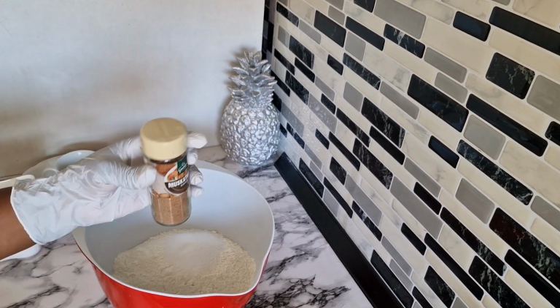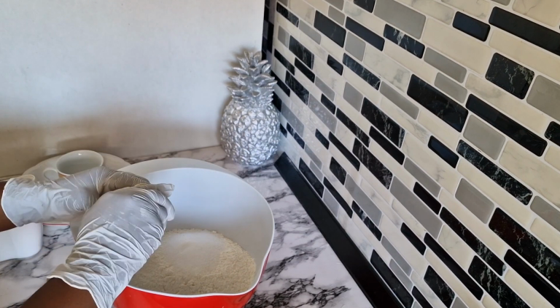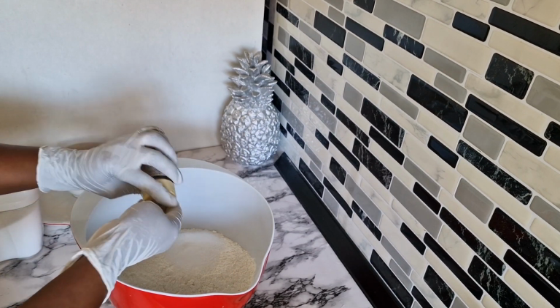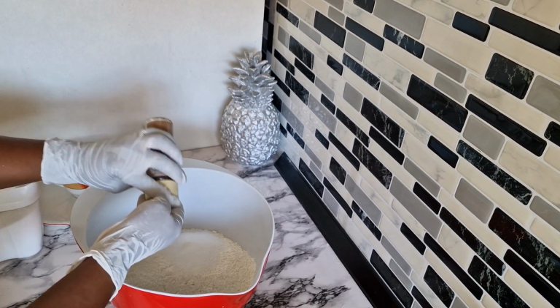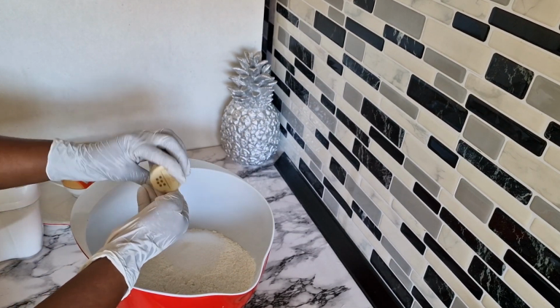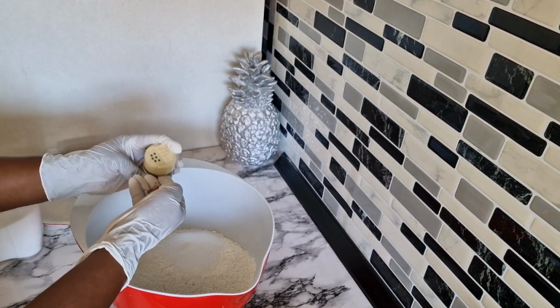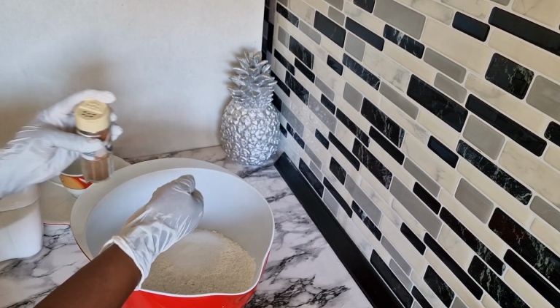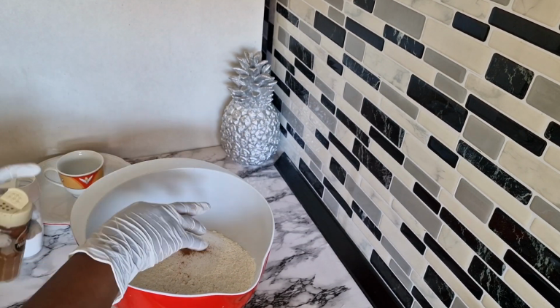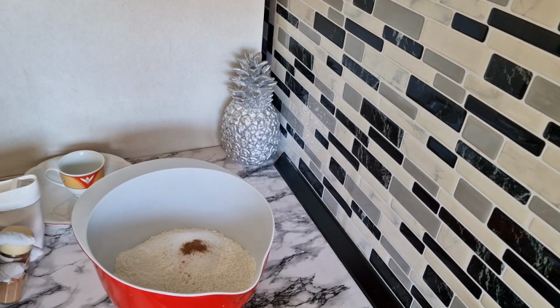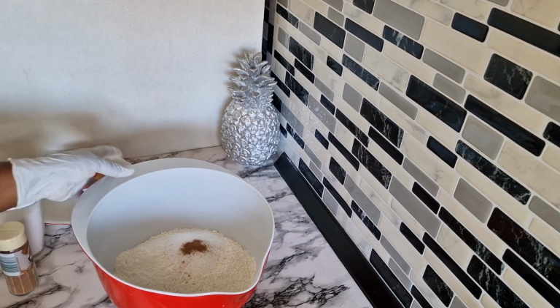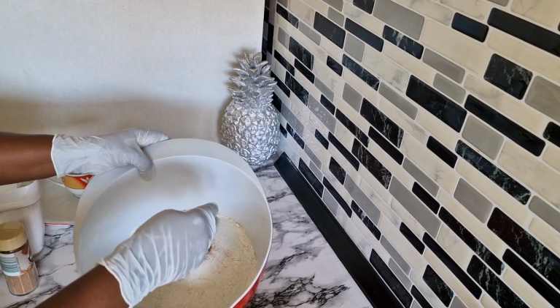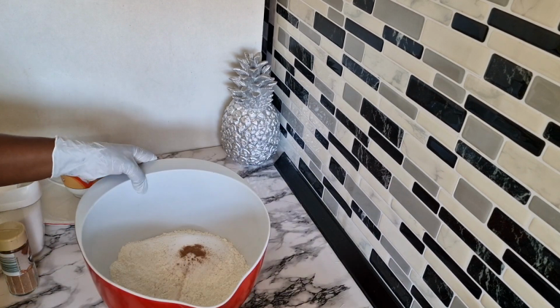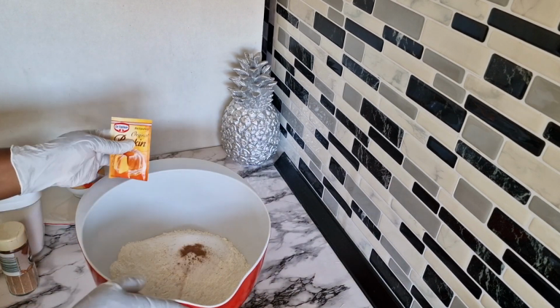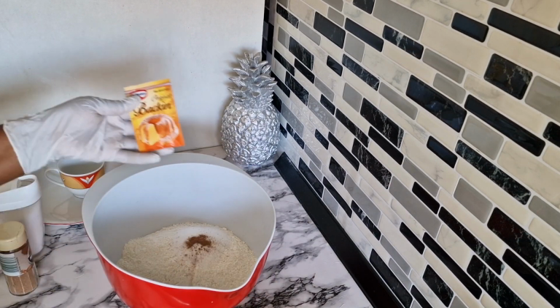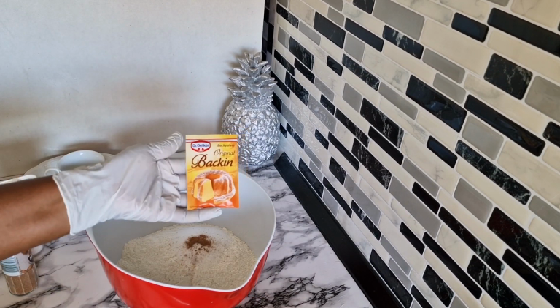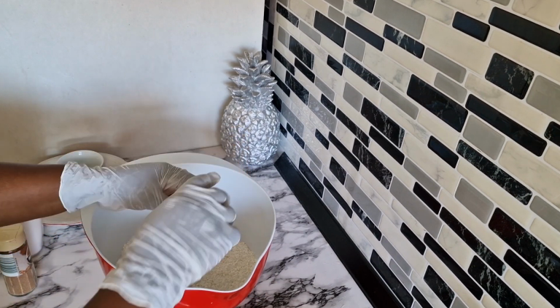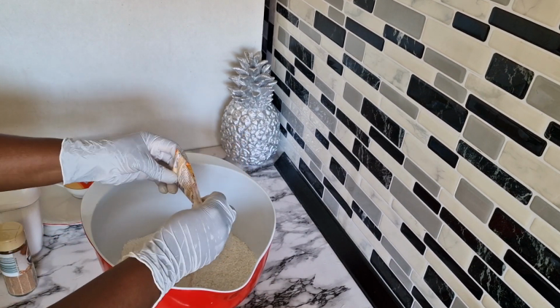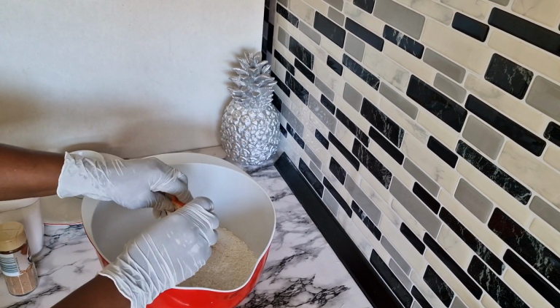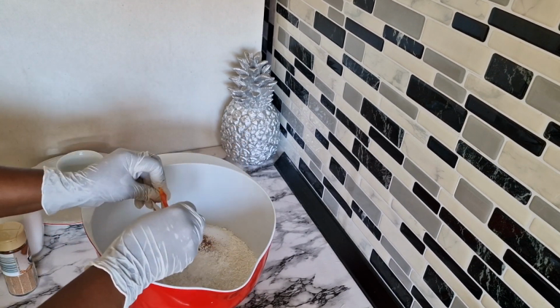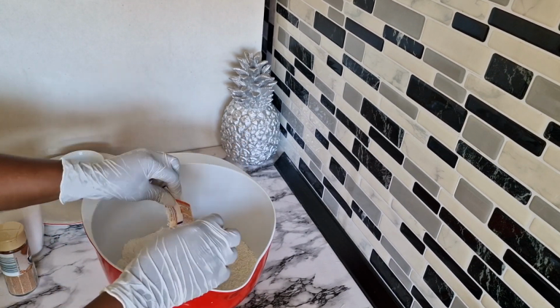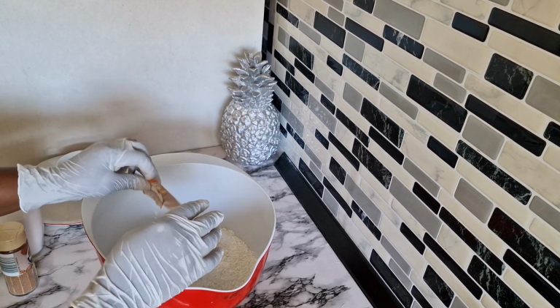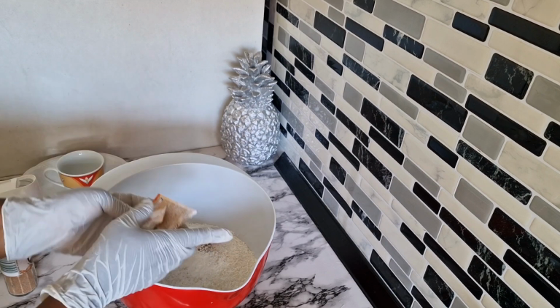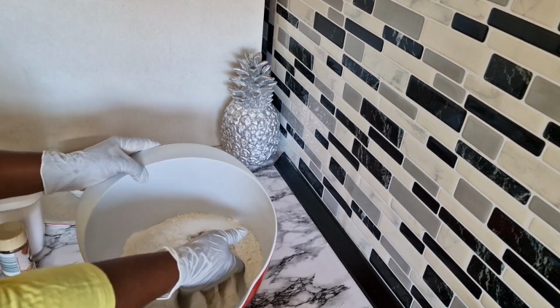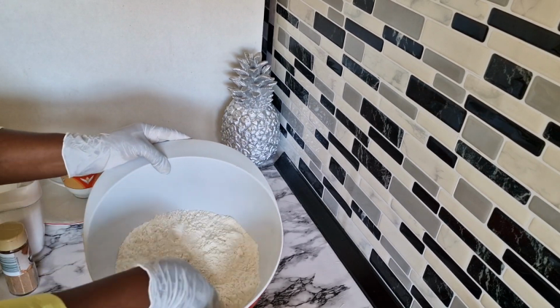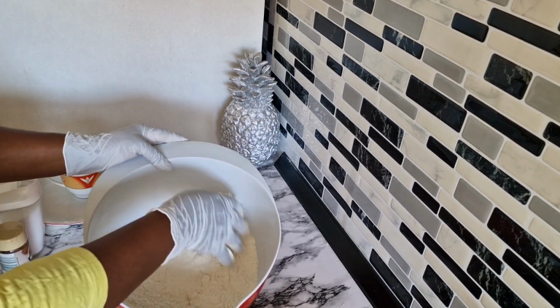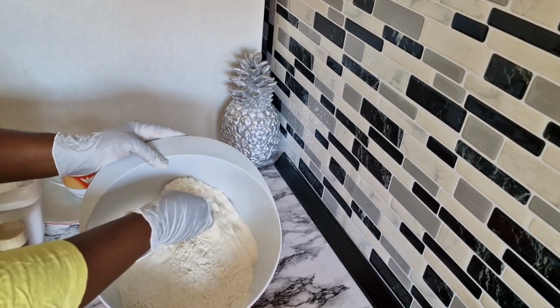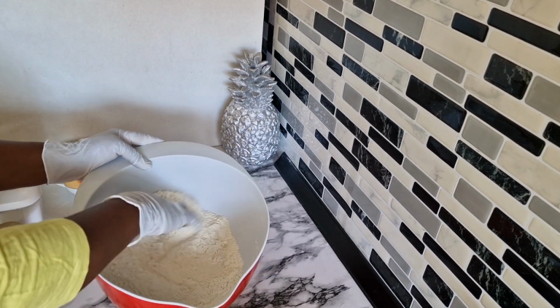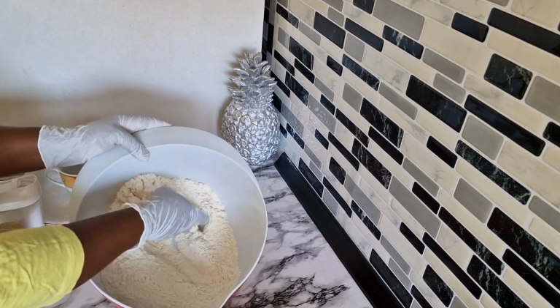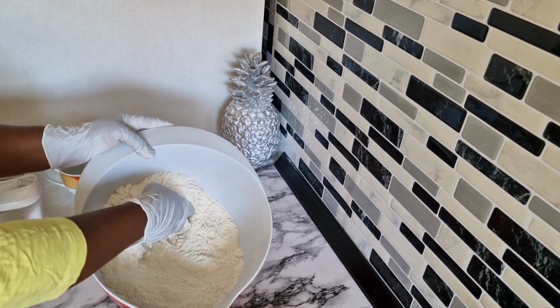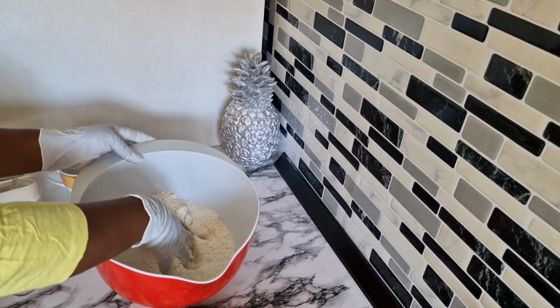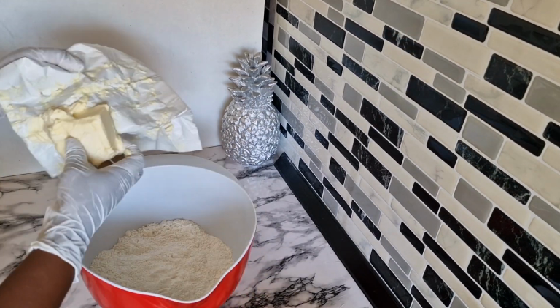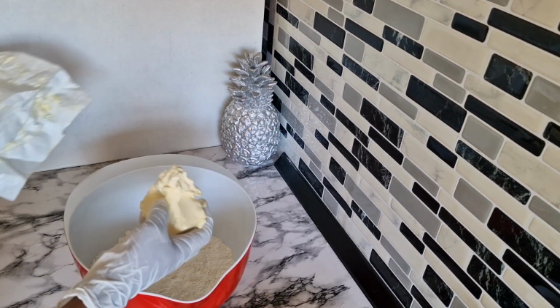and a pinch of nutmeg. I make sure I put all the dry ingredients together and combine them. Add in one tablespoon of baking powder and combine it. I'm going to take you through this step by step.